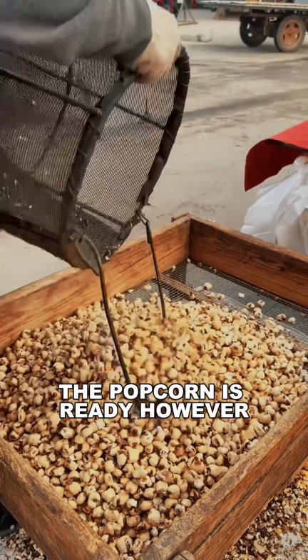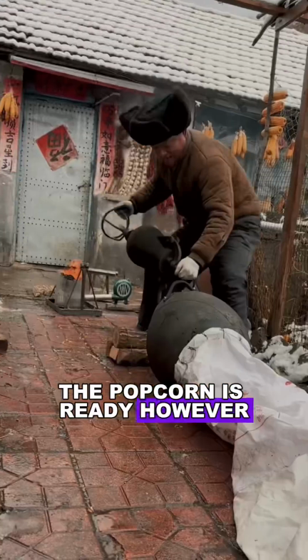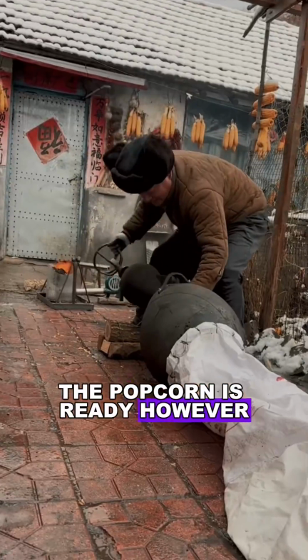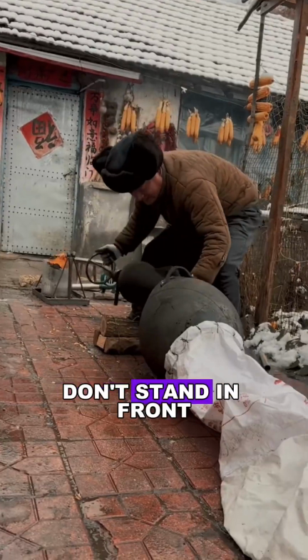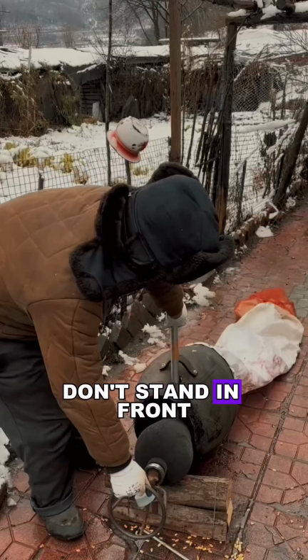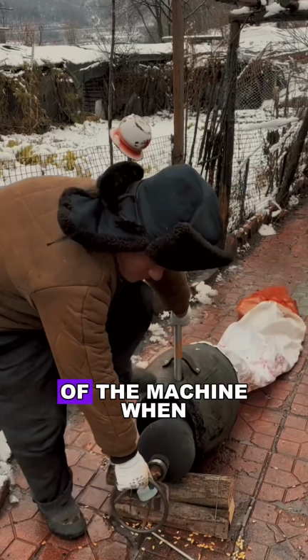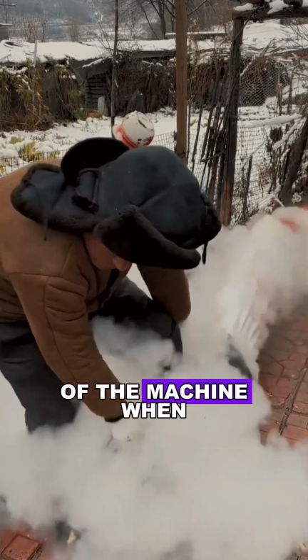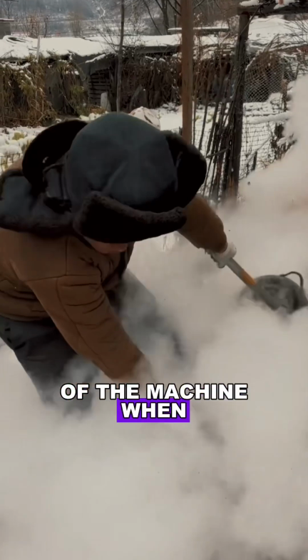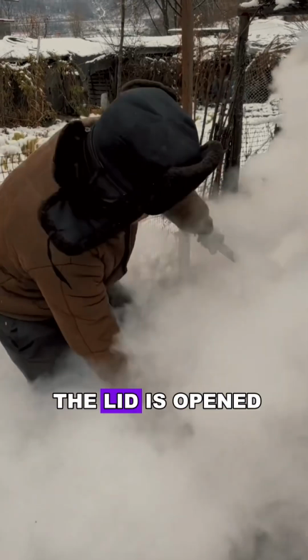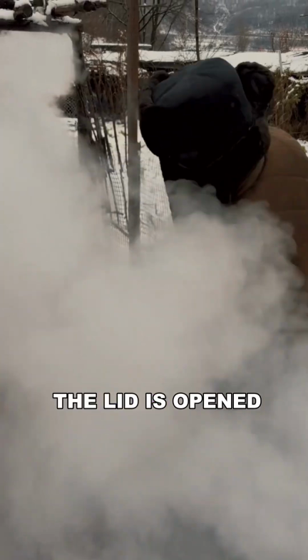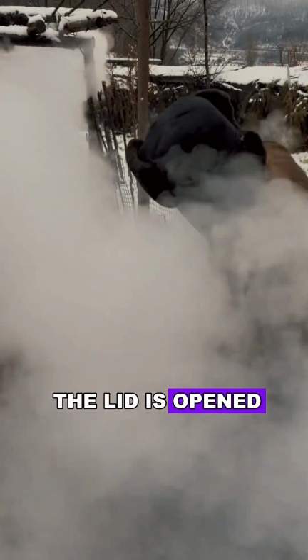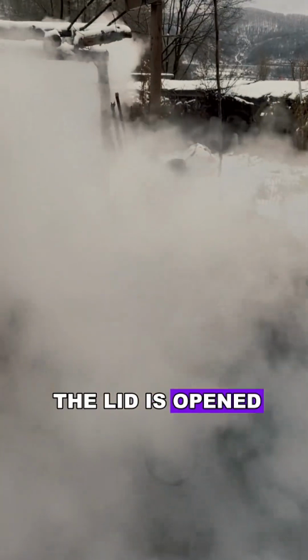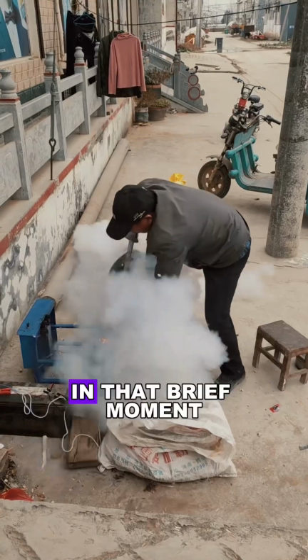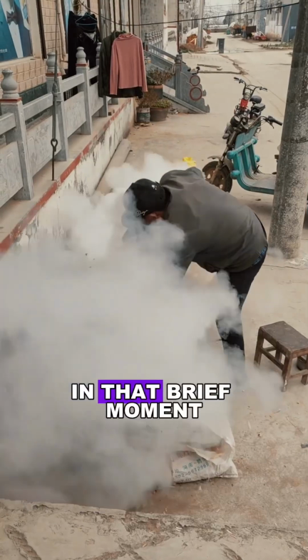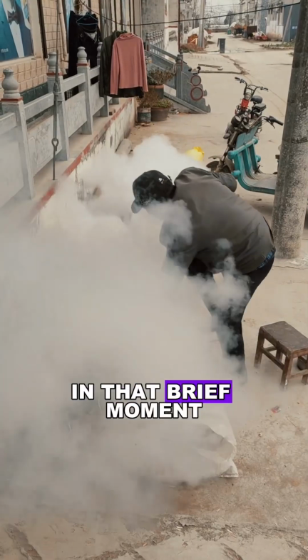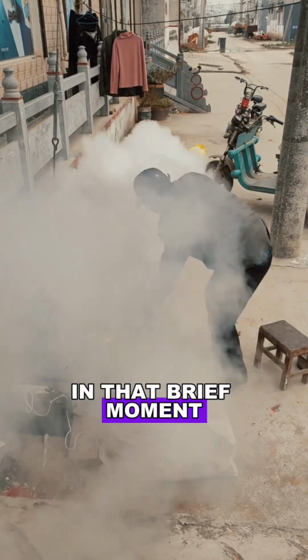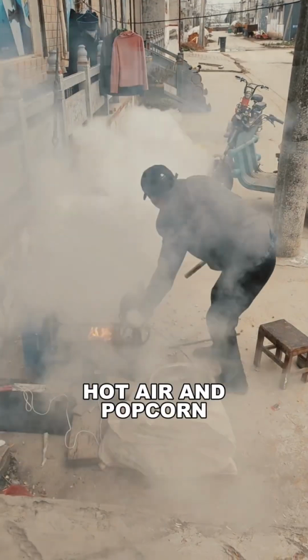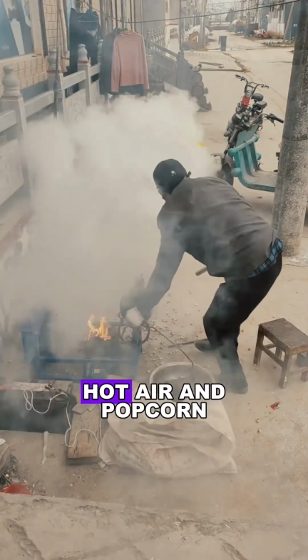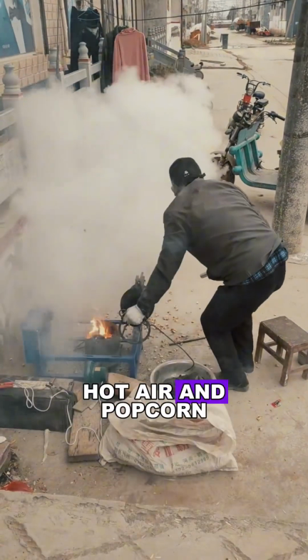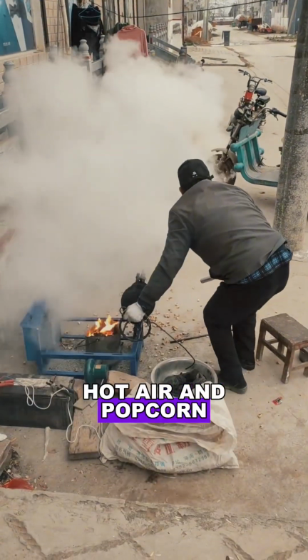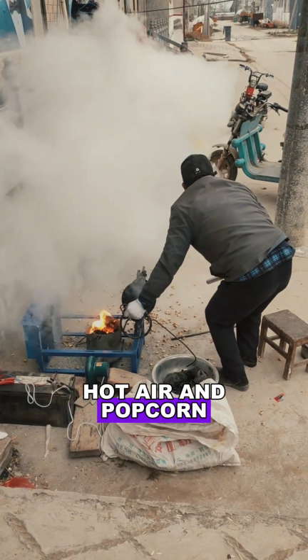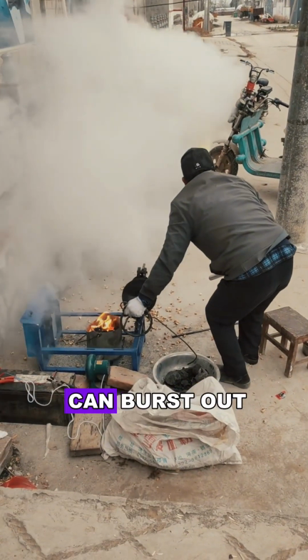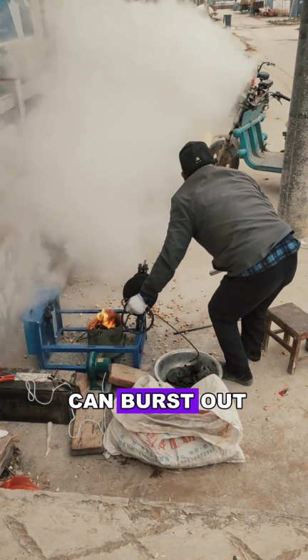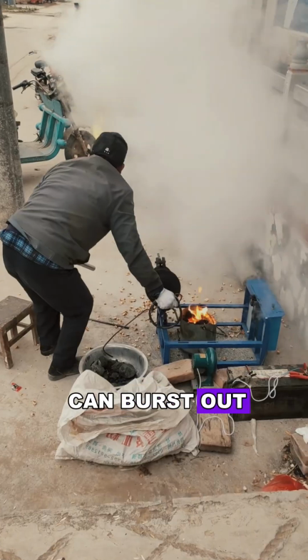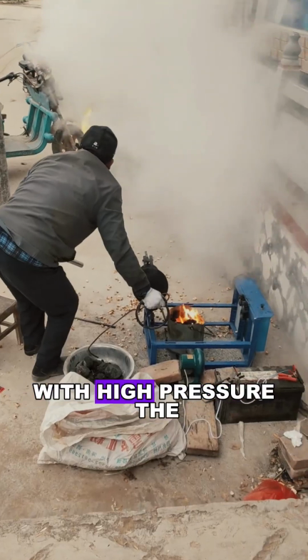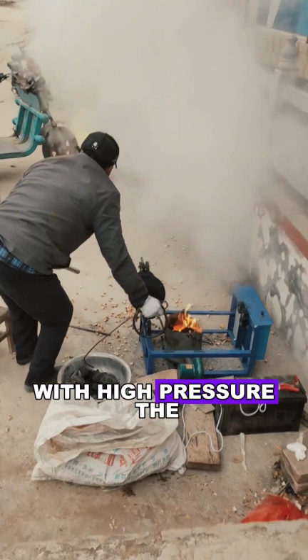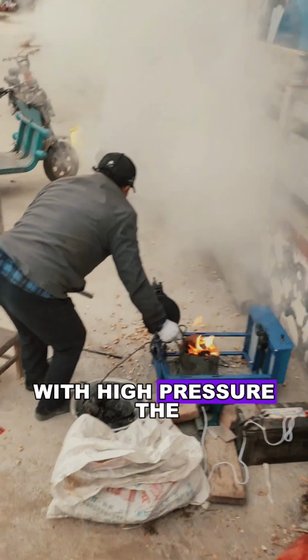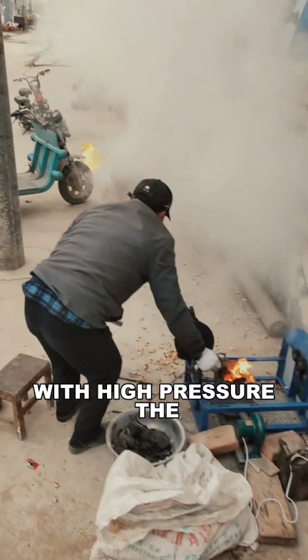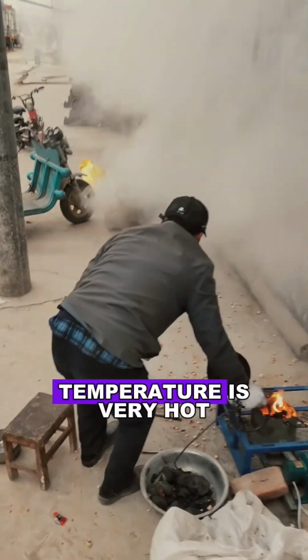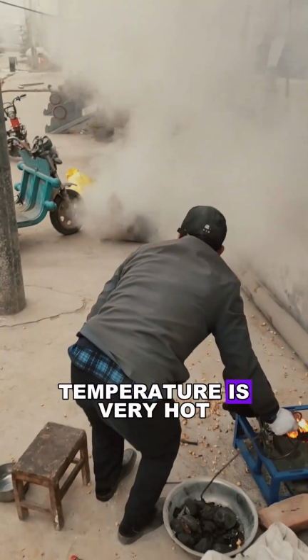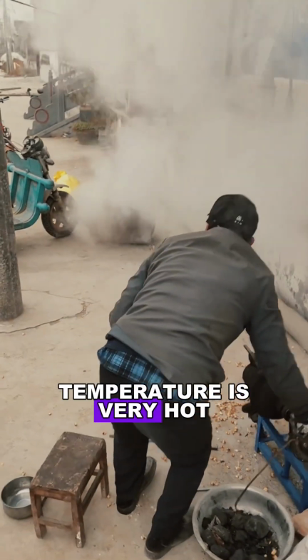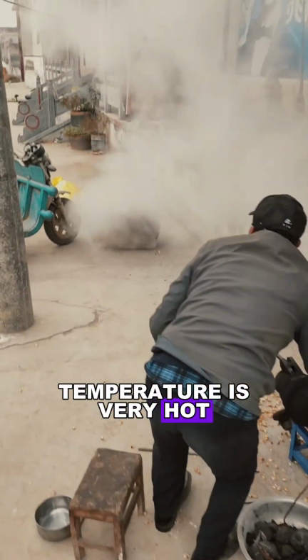However, don't stand in front of the machine when the lid is opened. In that brief moment, hot air and popcorn can burst out with high pressure. The temperature is very hot.